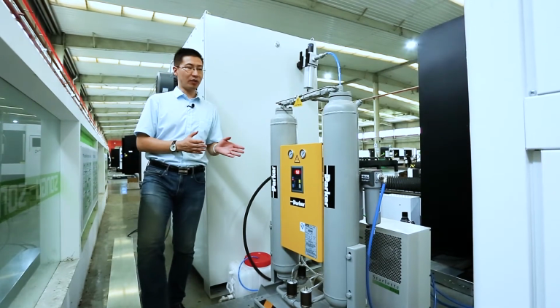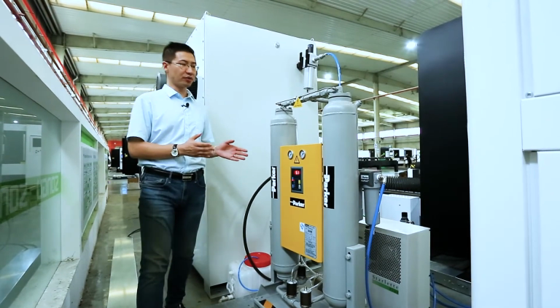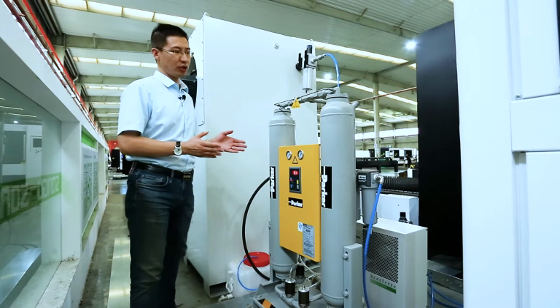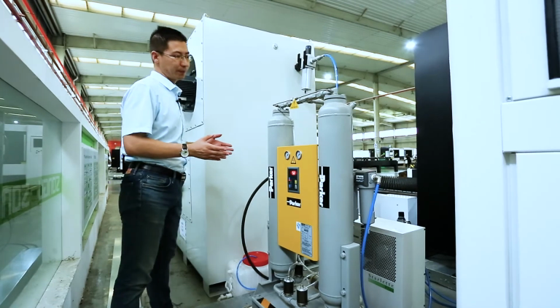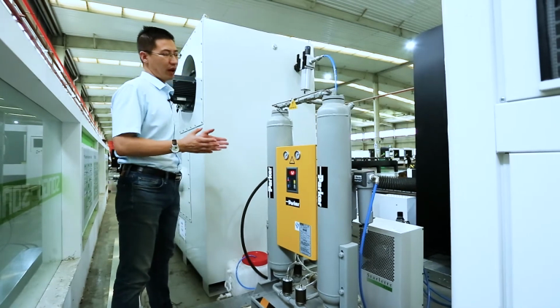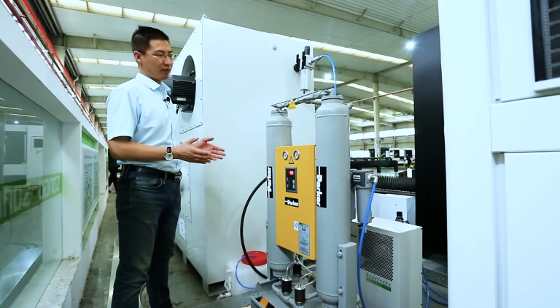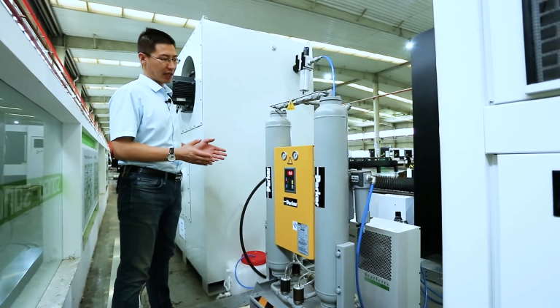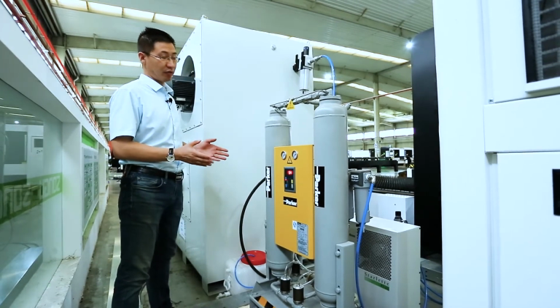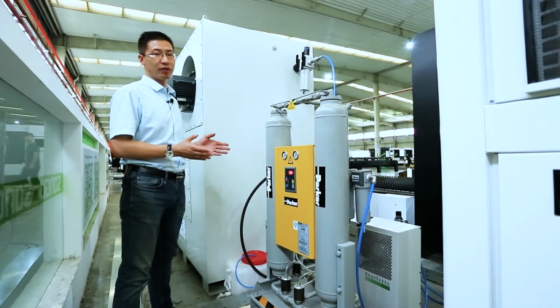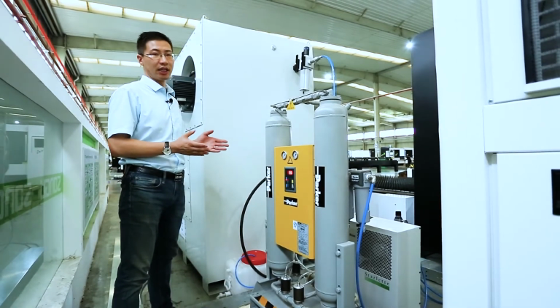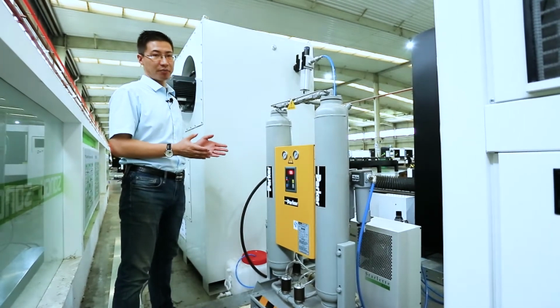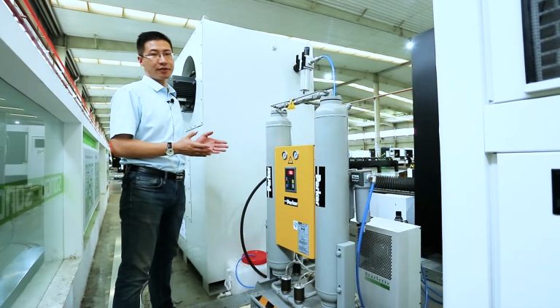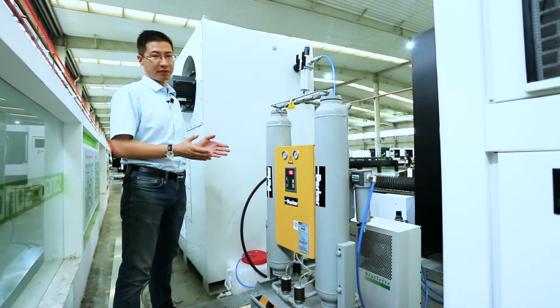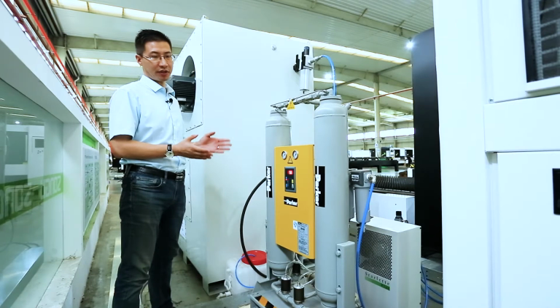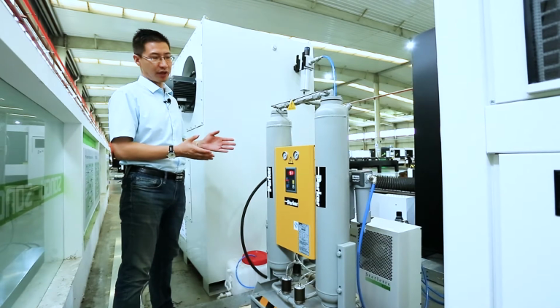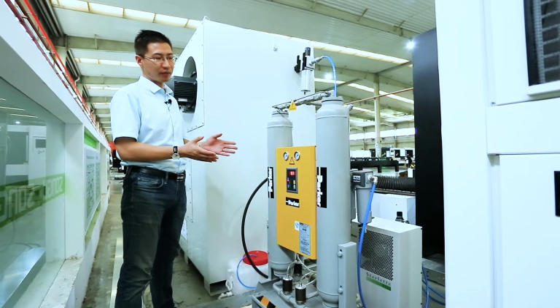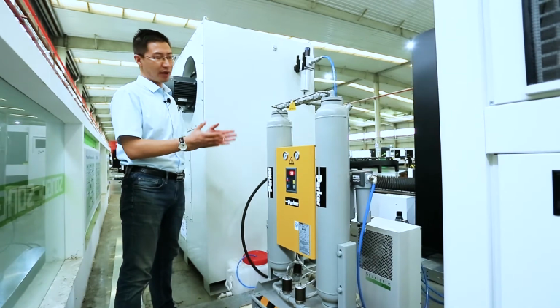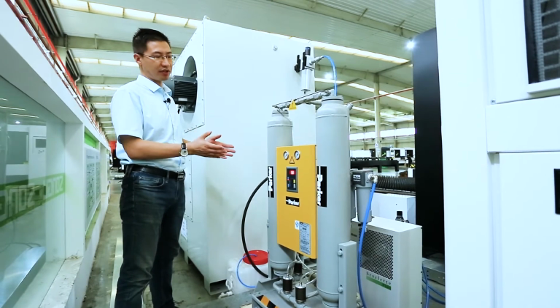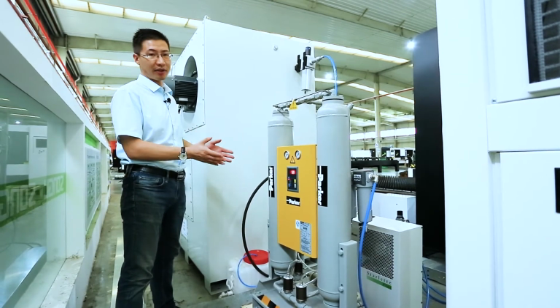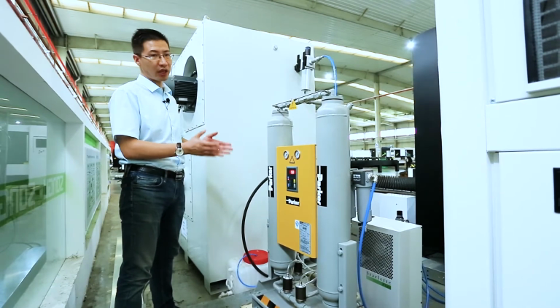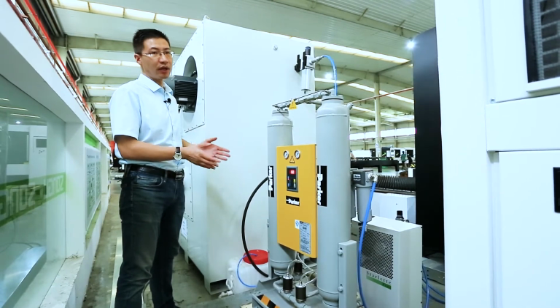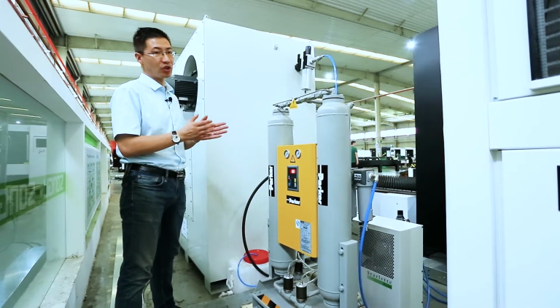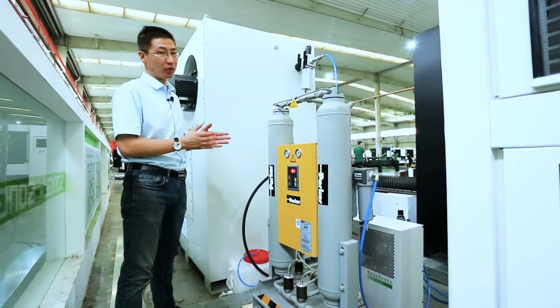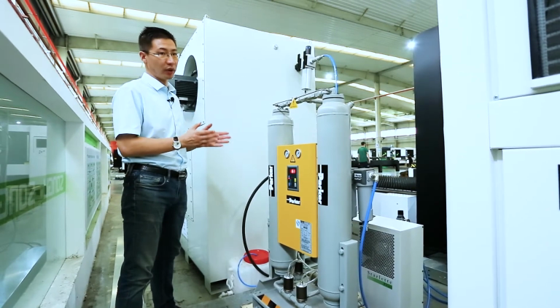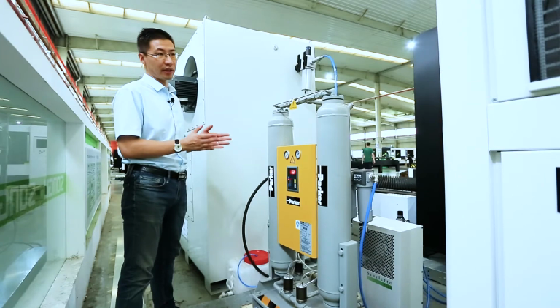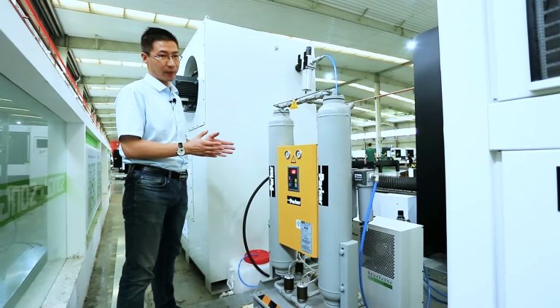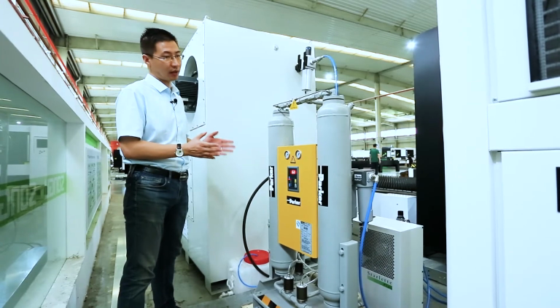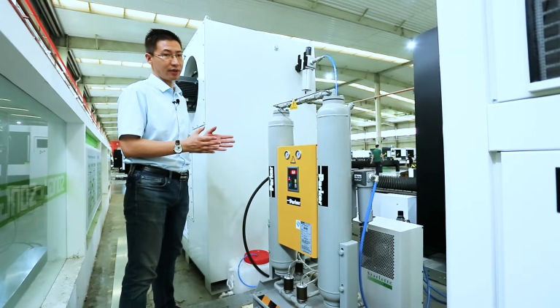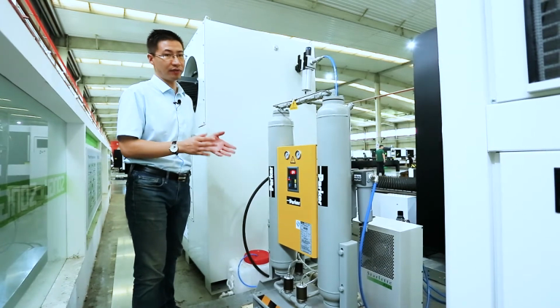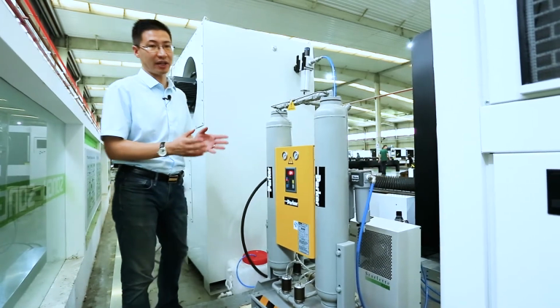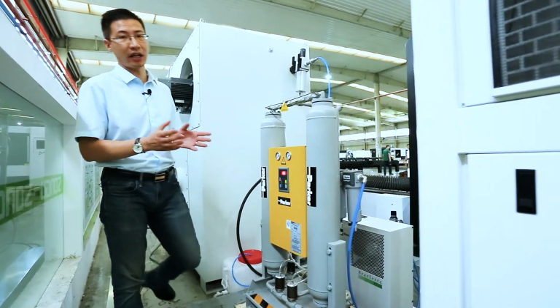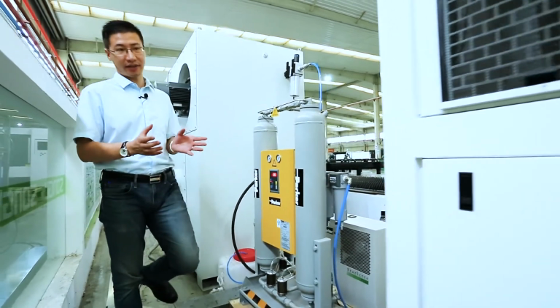Today we are going to demo the high-power air cutting — for example, 12mm and 16mm carbon steel air cutting. You must have these big air dryers to make sure there is no water in the air, otherwise it will contaminate the laser head.